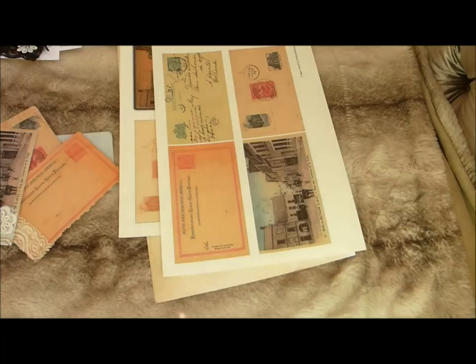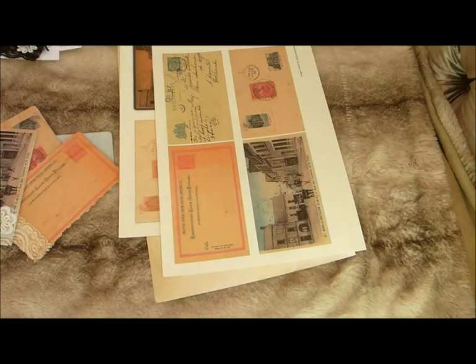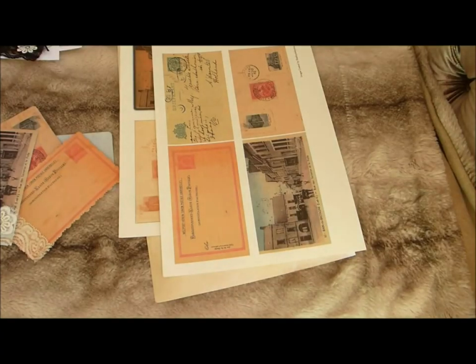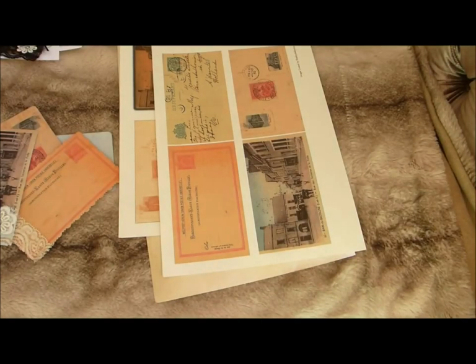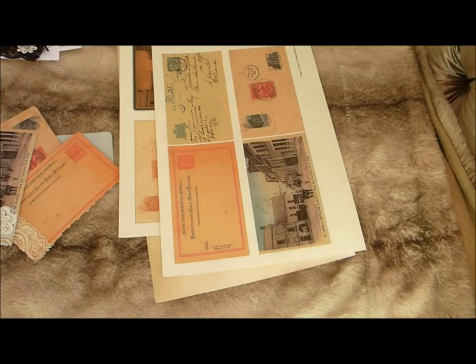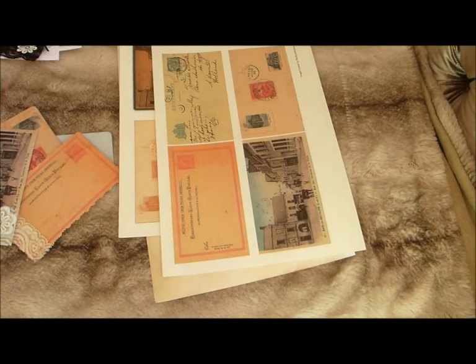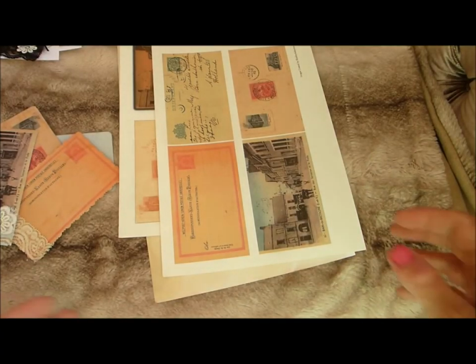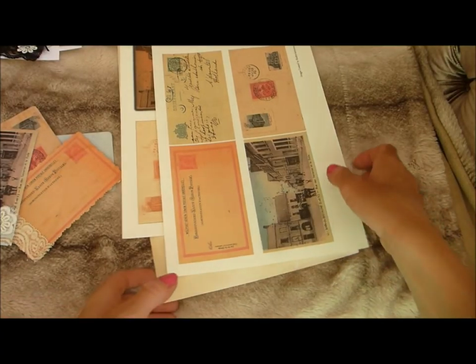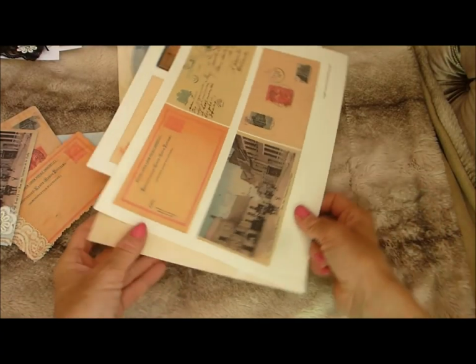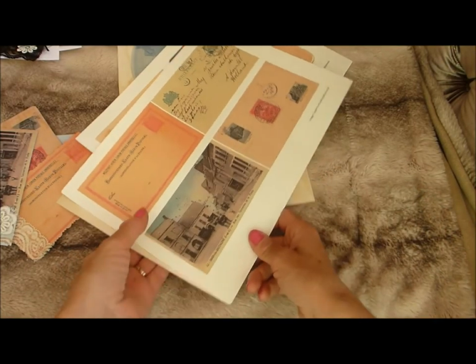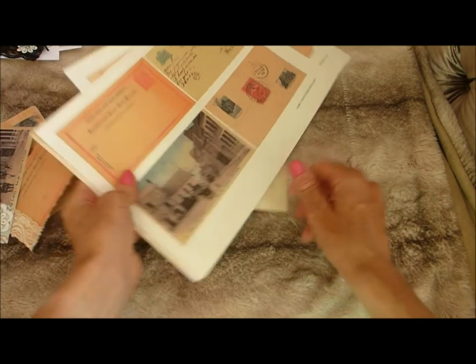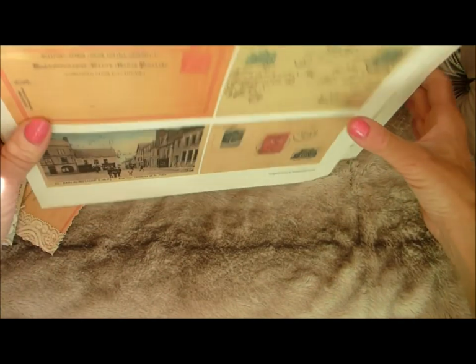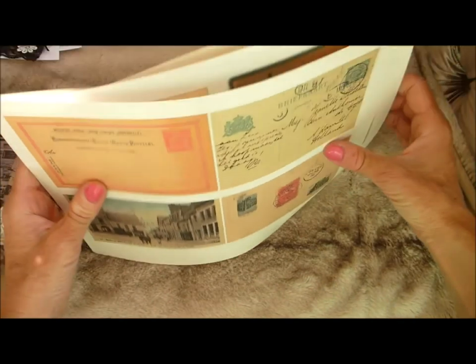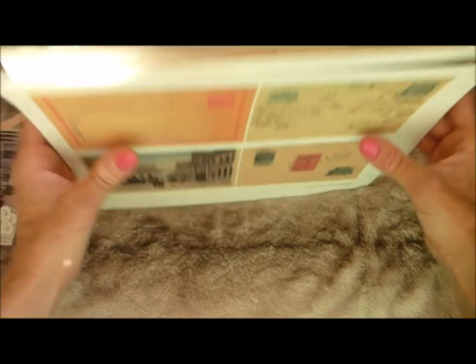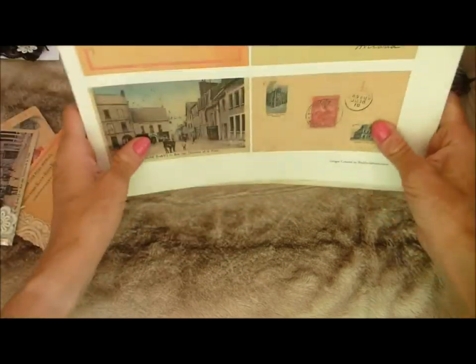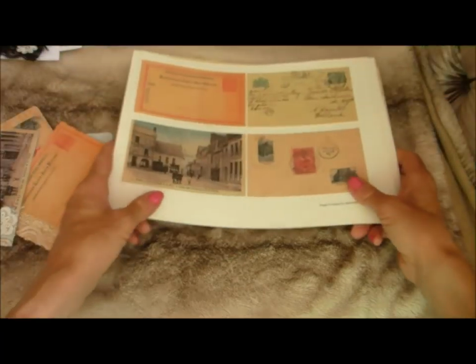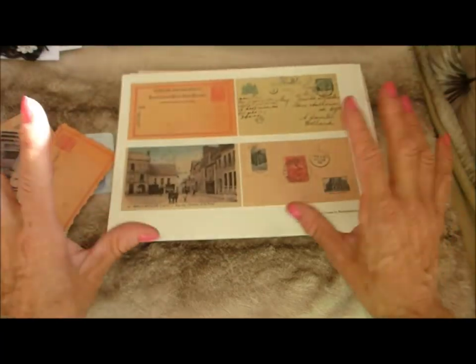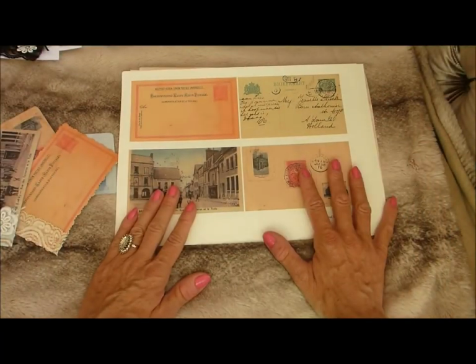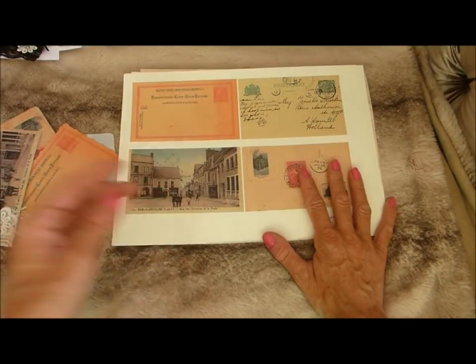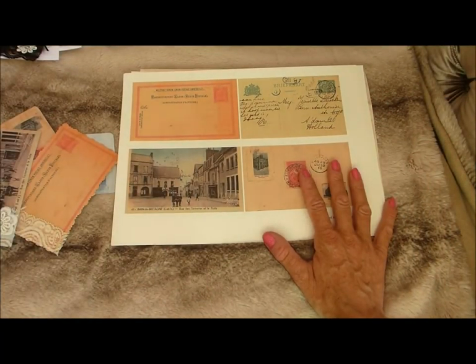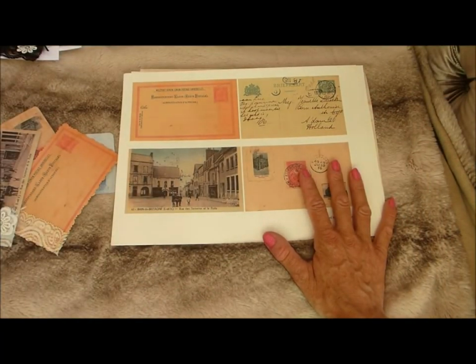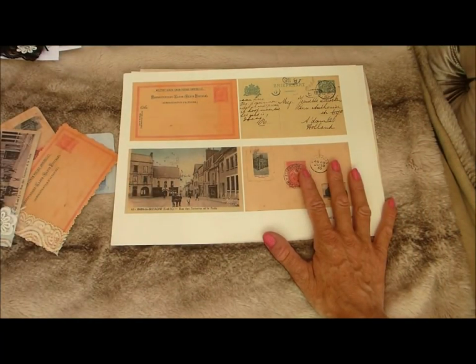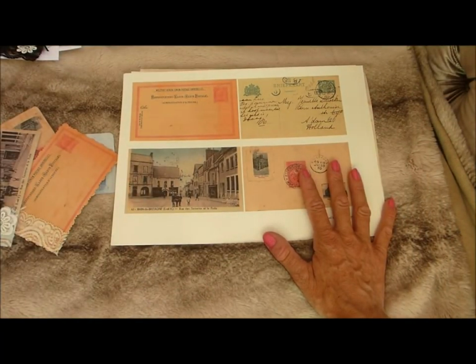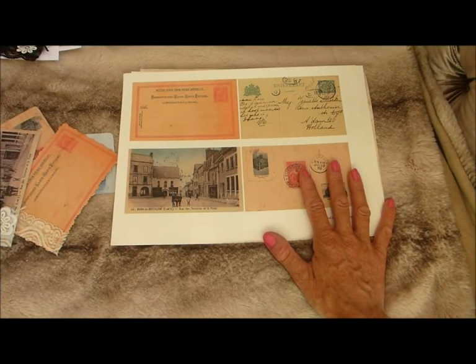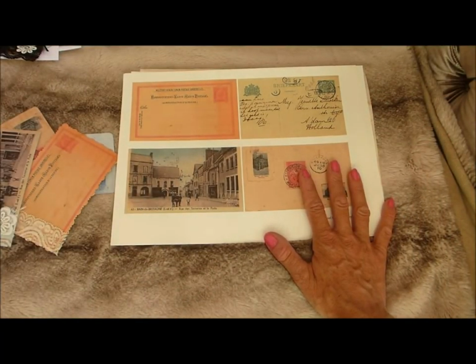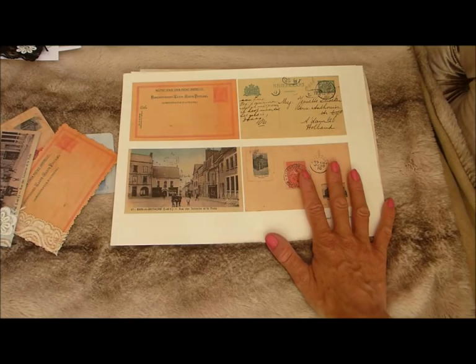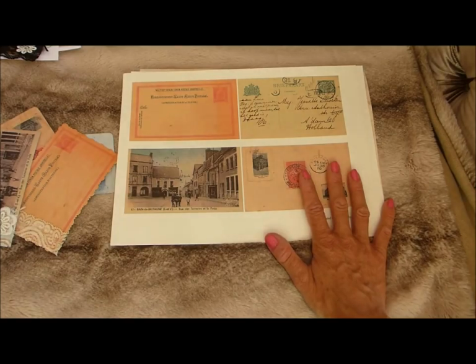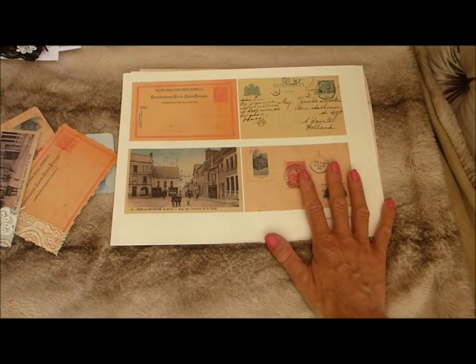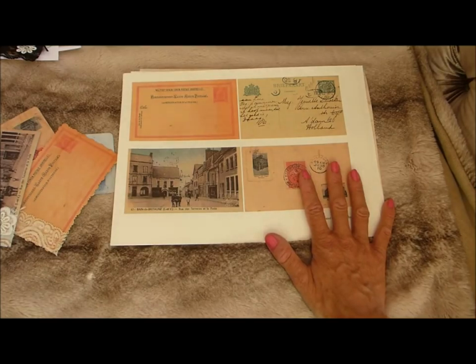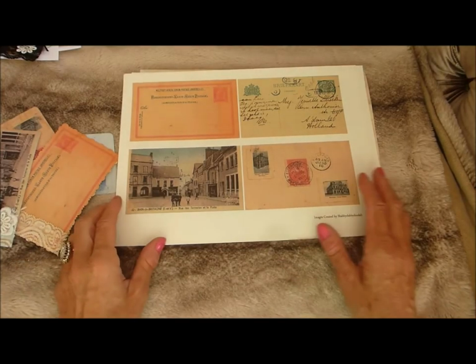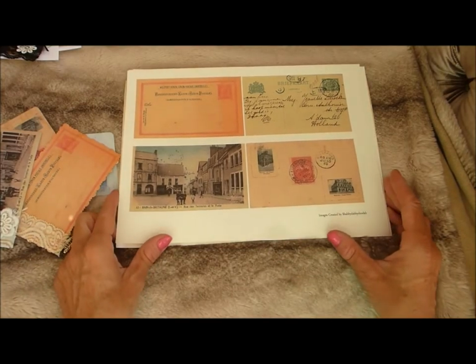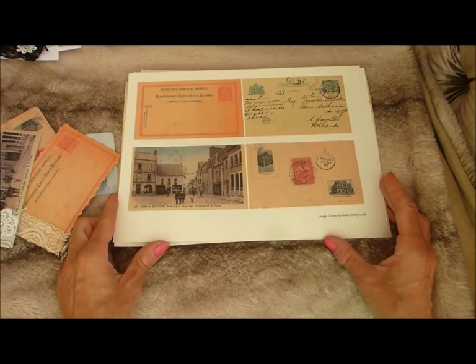Hi everyone, welcome to my channel. I'm just here to bring you my latest digital printables that I have recently created and popped into my Etsy shop.